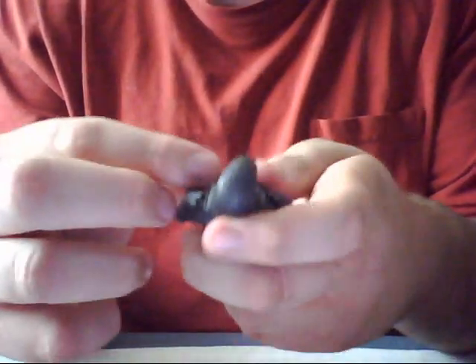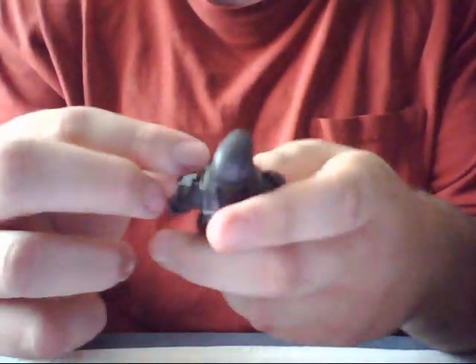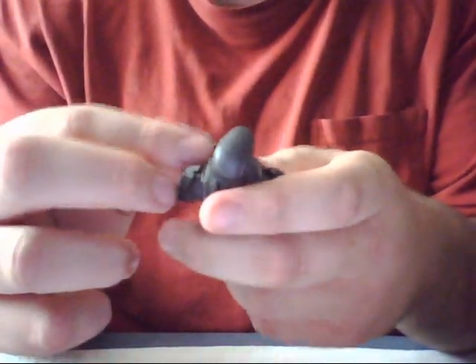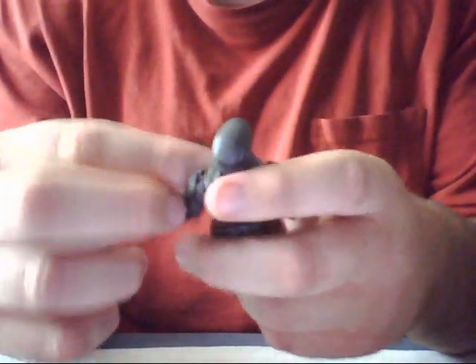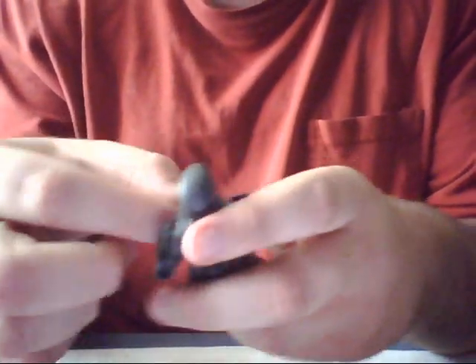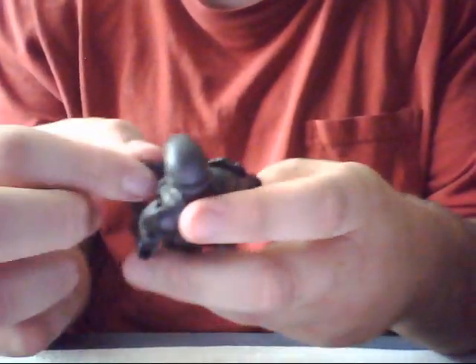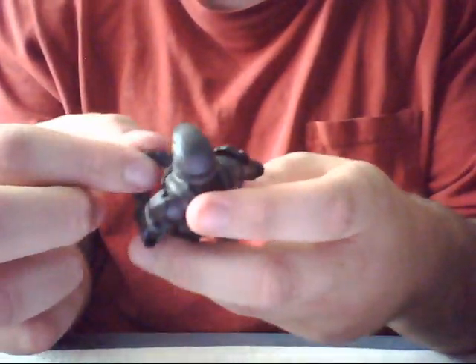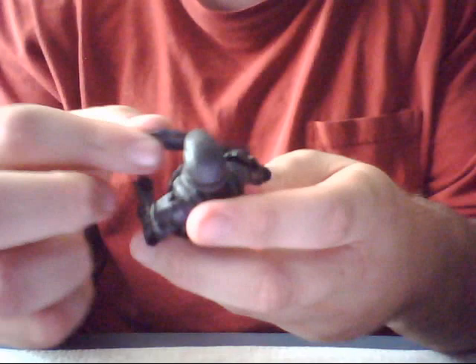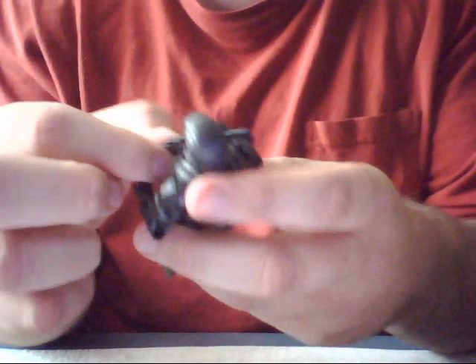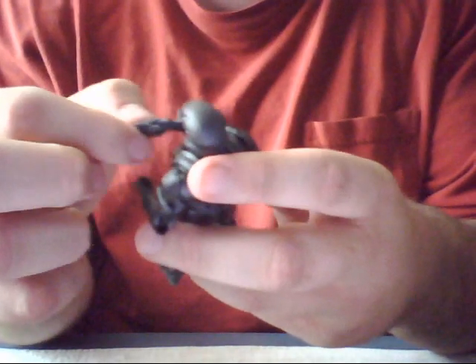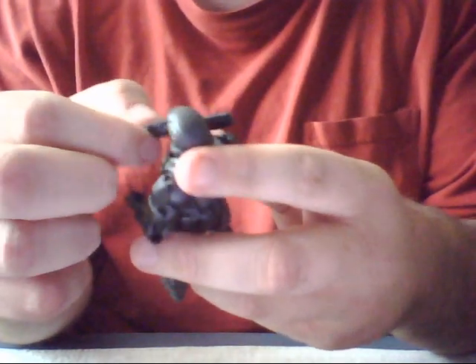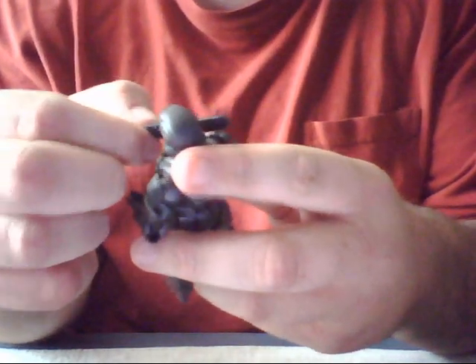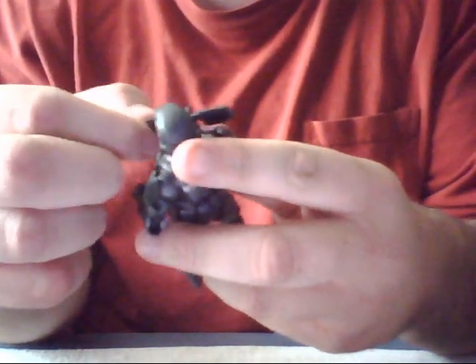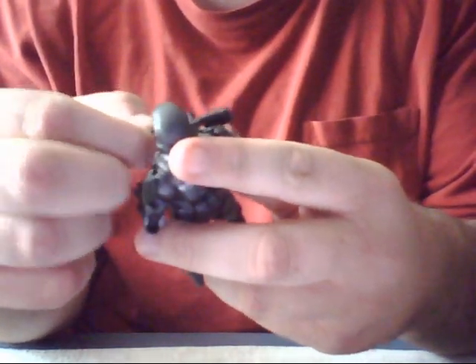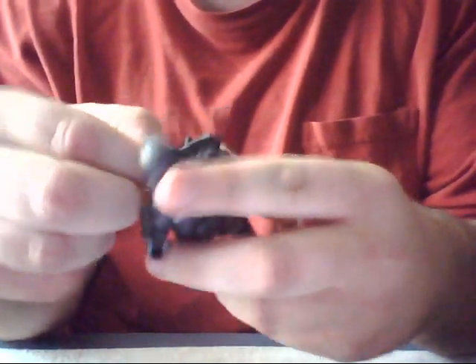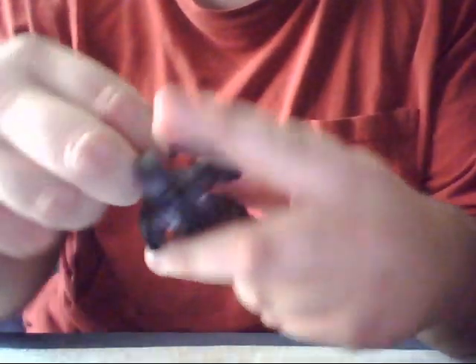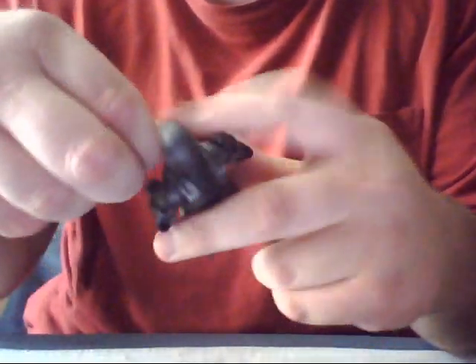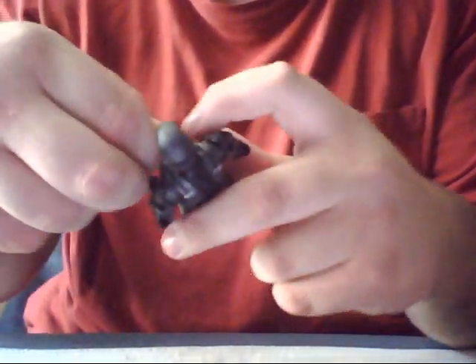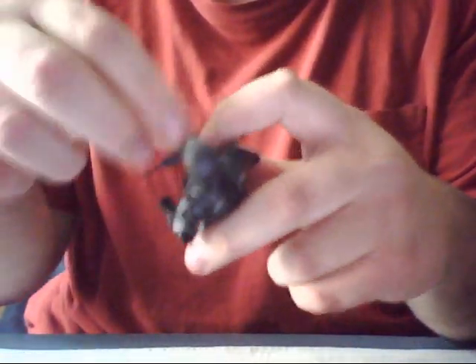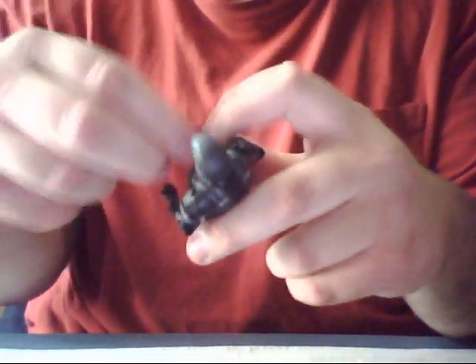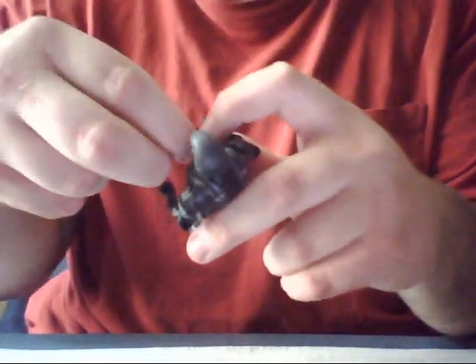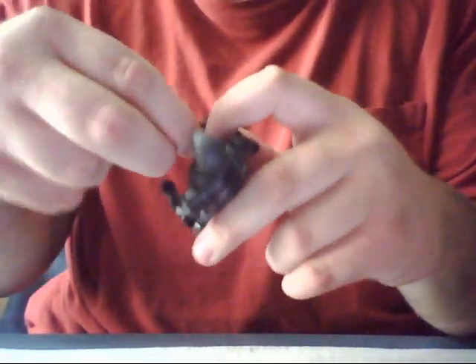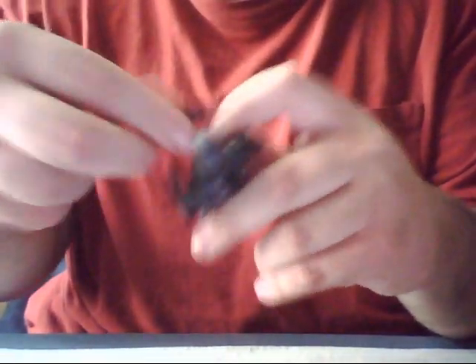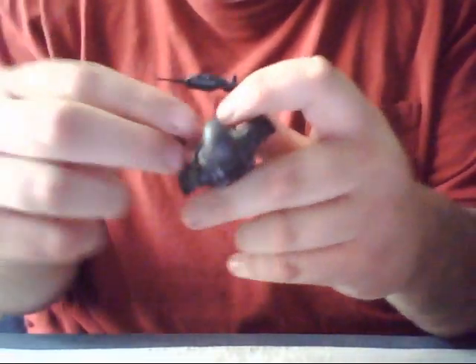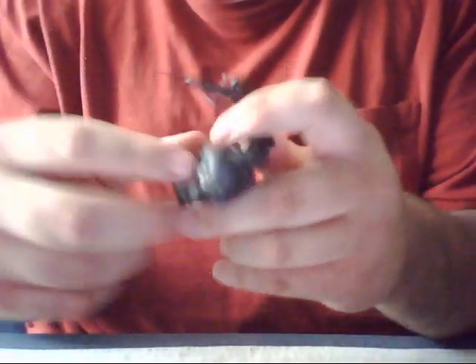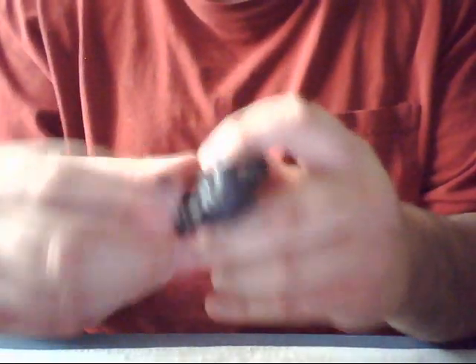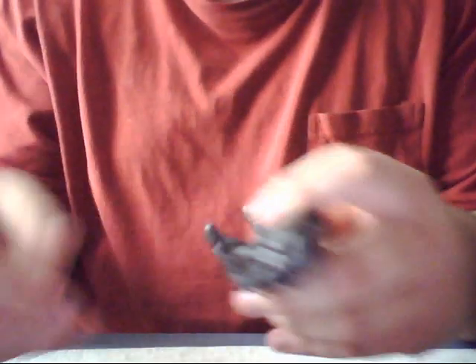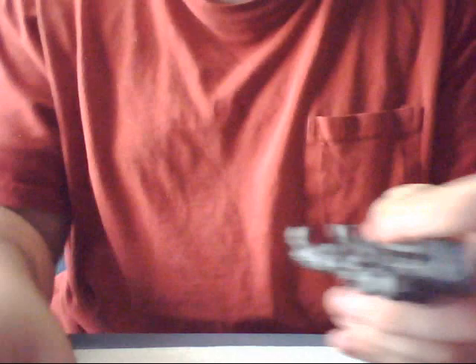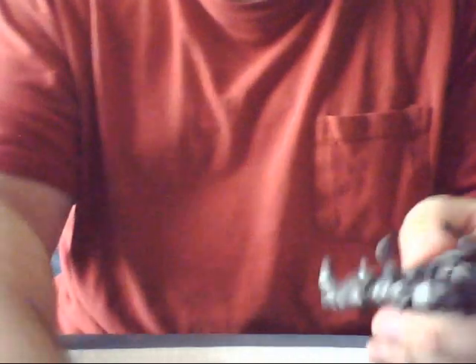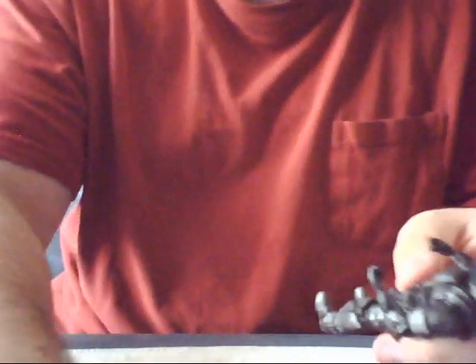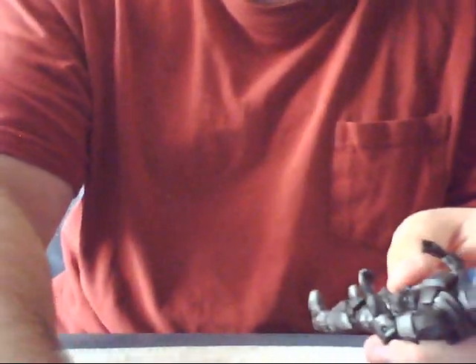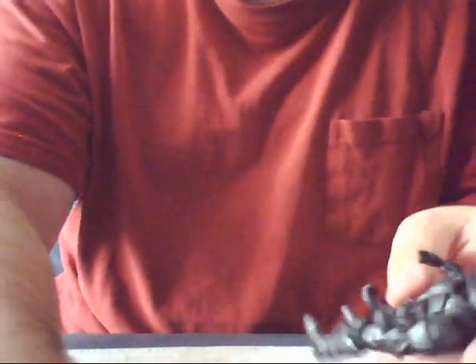I'm probably boring you guys to death, I'm sorry. I'm trying to get him to hold it like he does in the game. Oh well, I'll do it later.